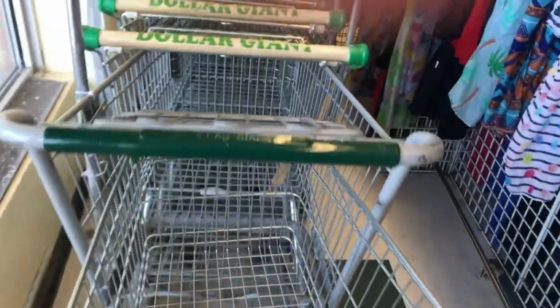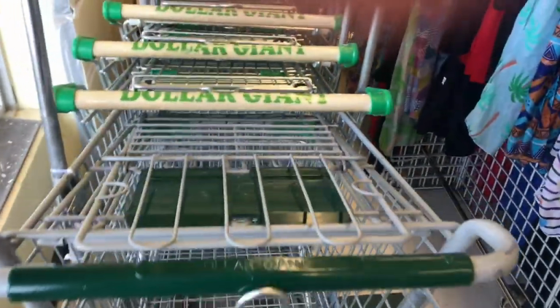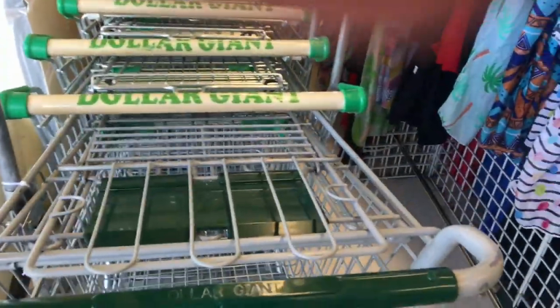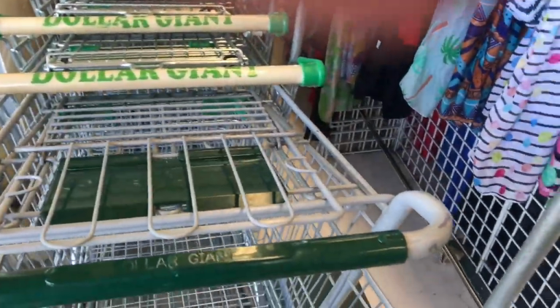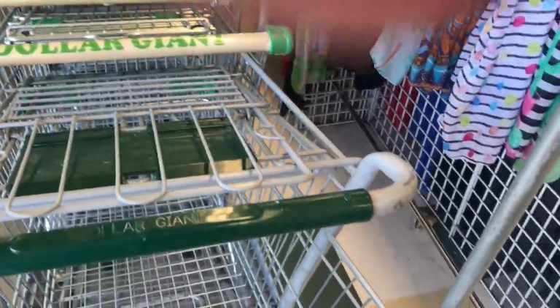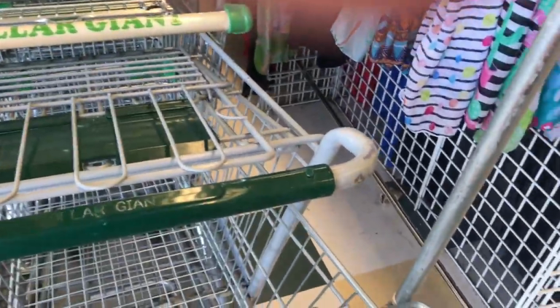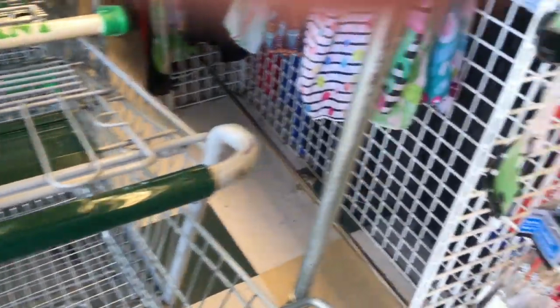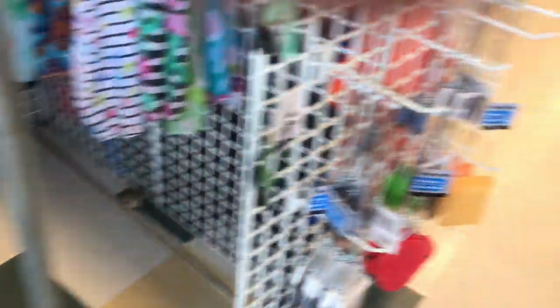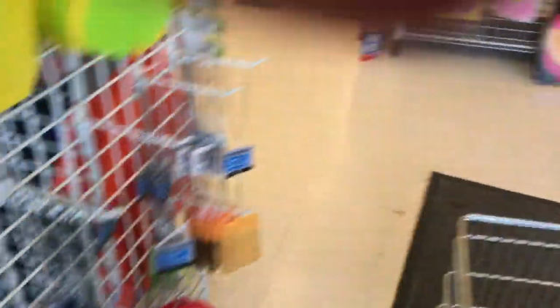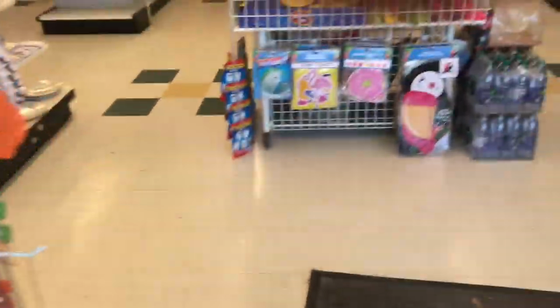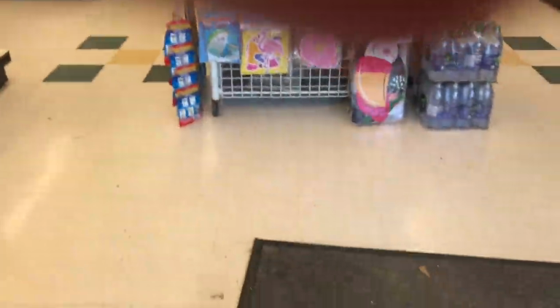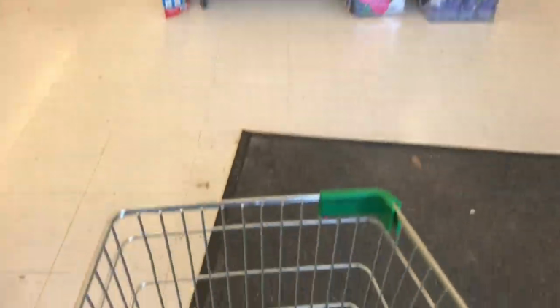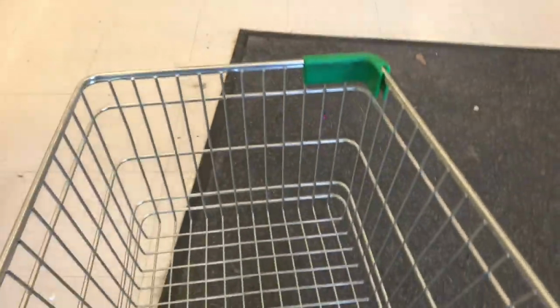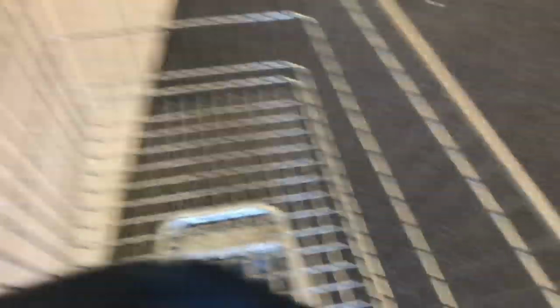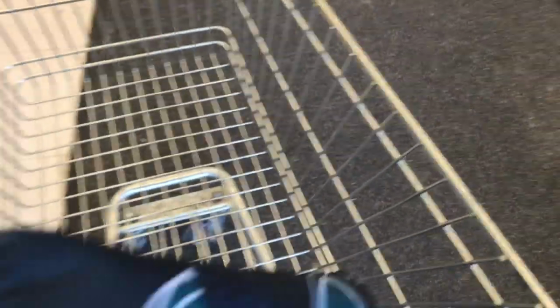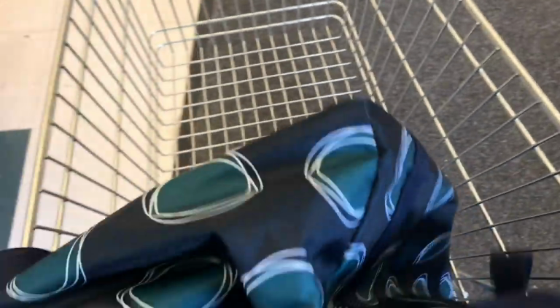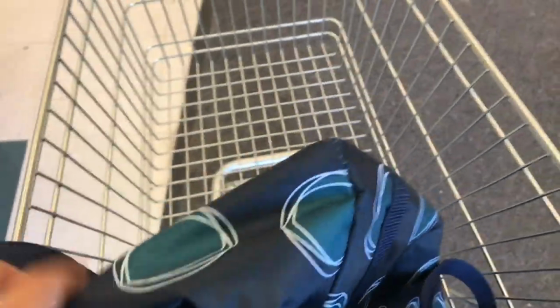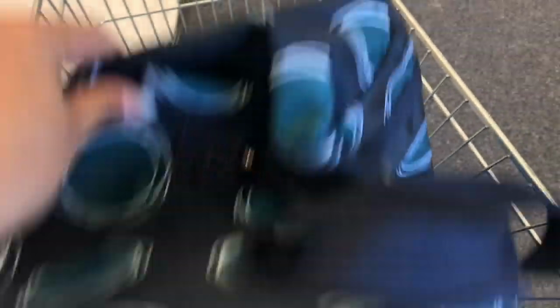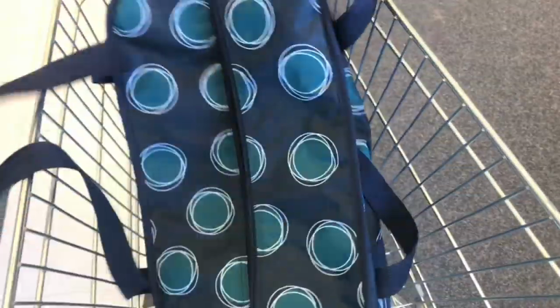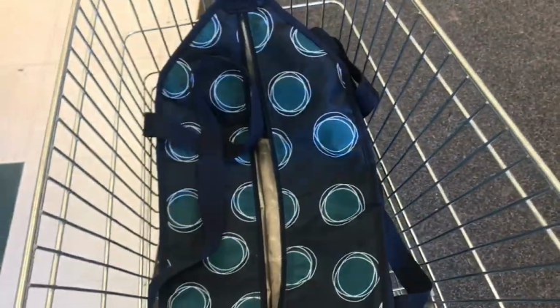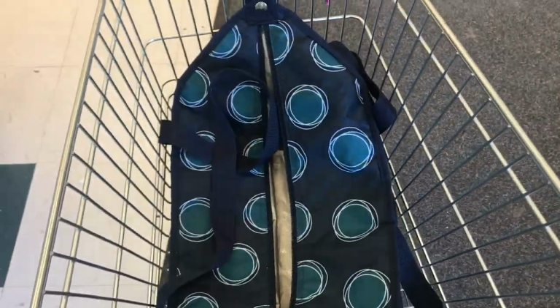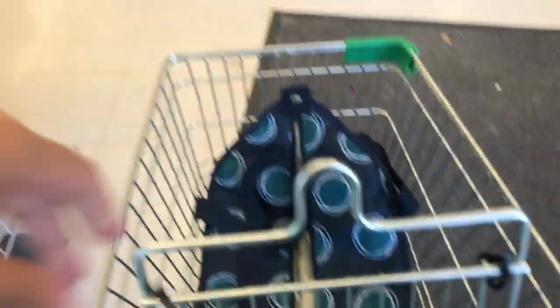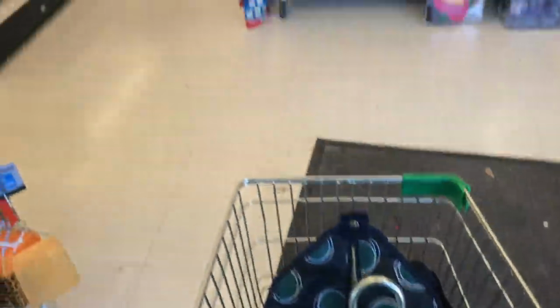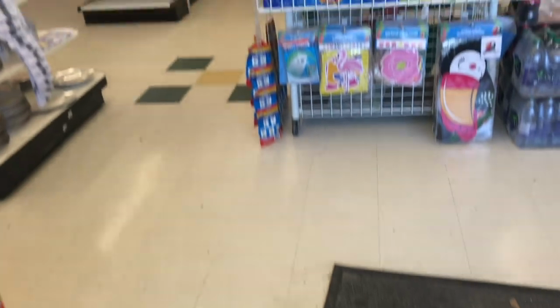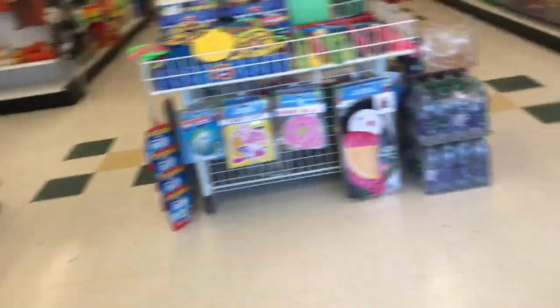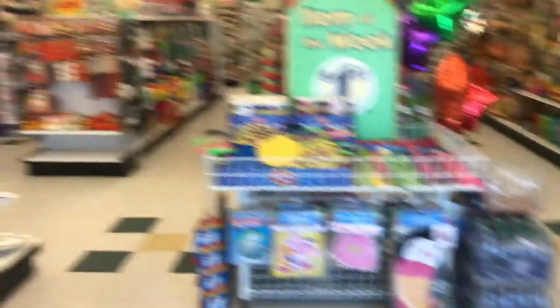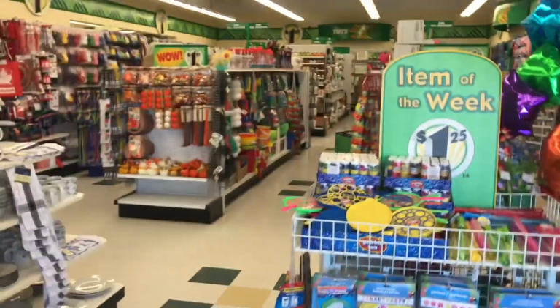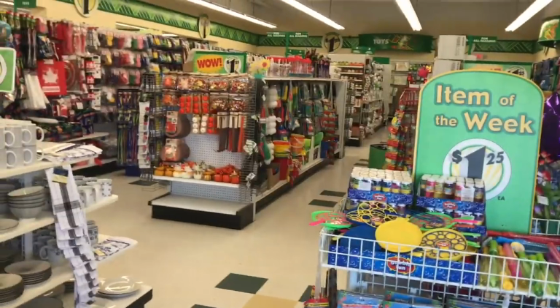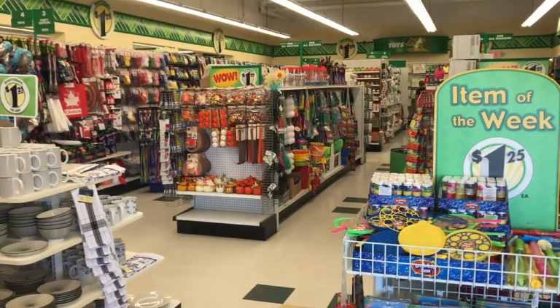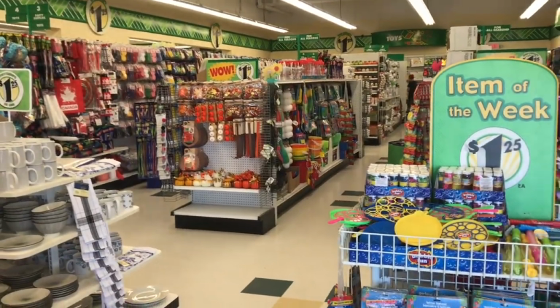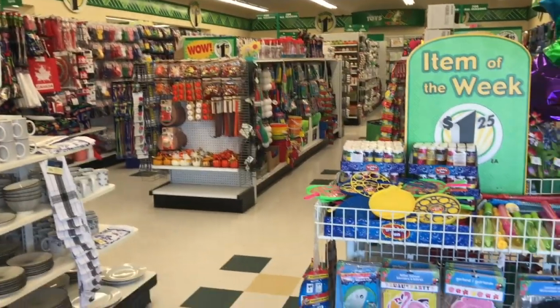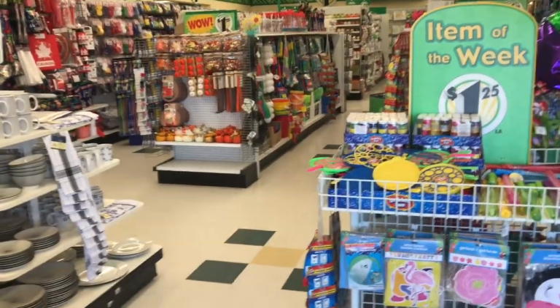Every time I grab one of these little carts, another one comes rolling out at me. I have my bag — I don't plan on buying too many things today, but we'll see.